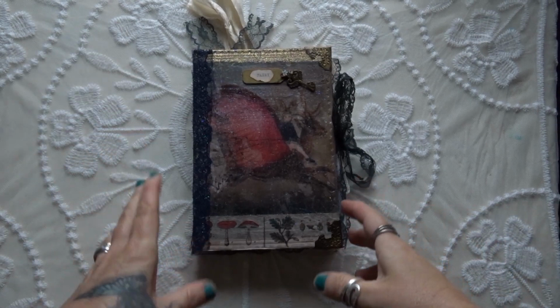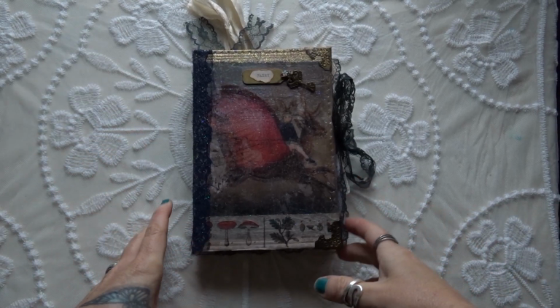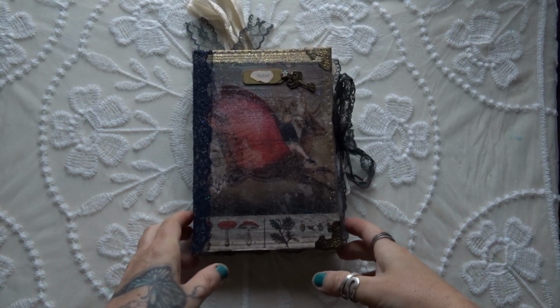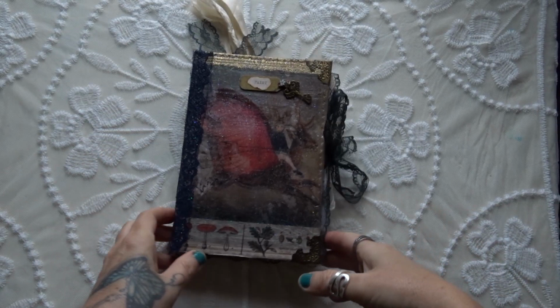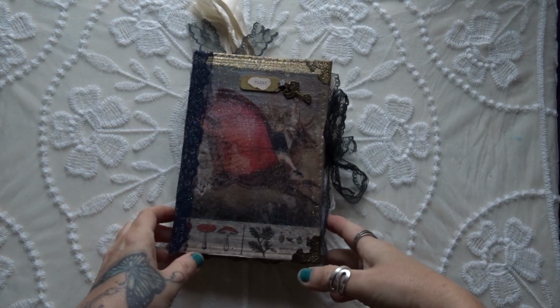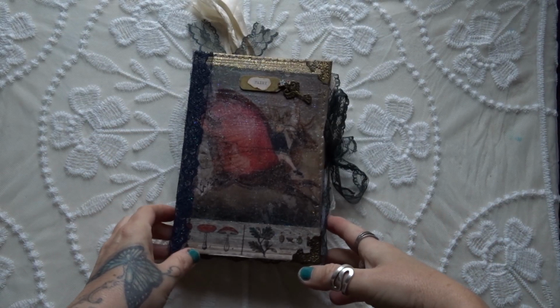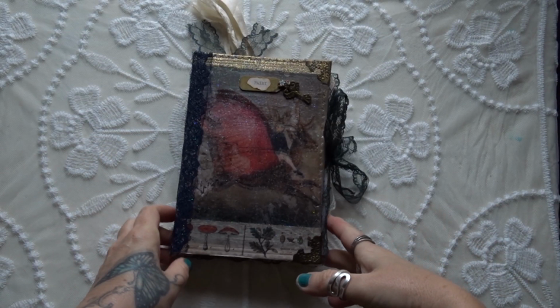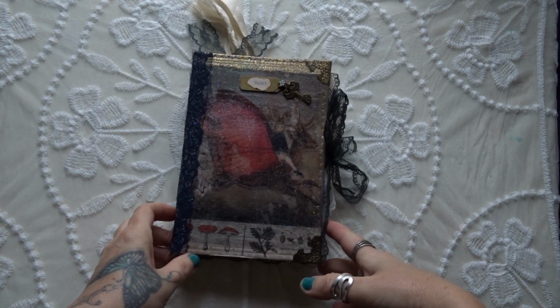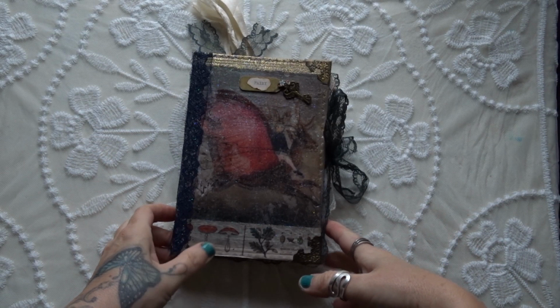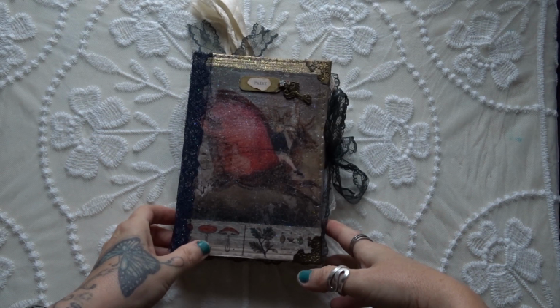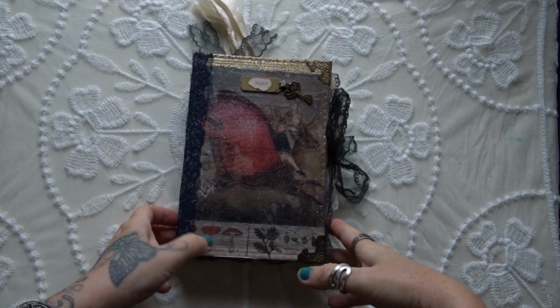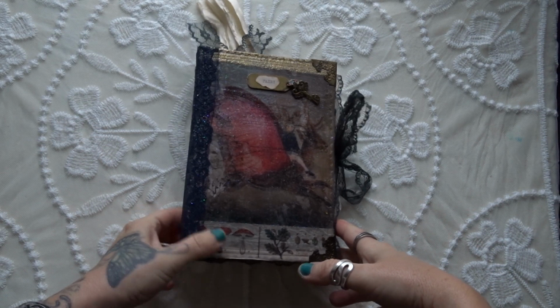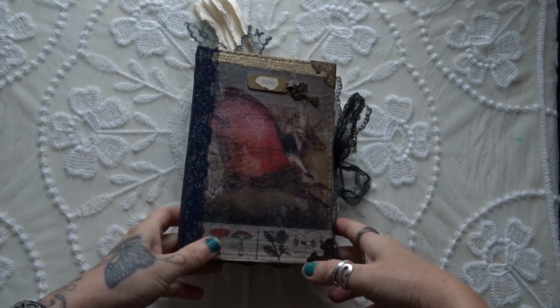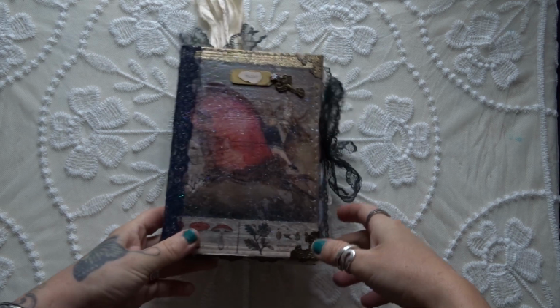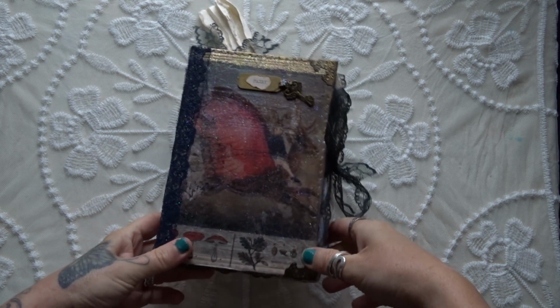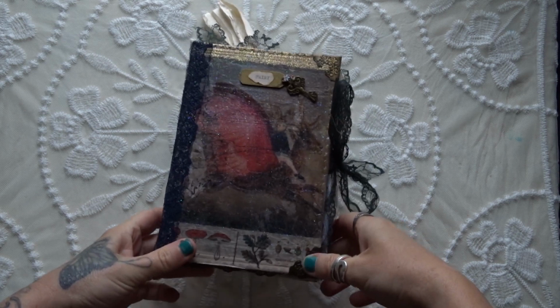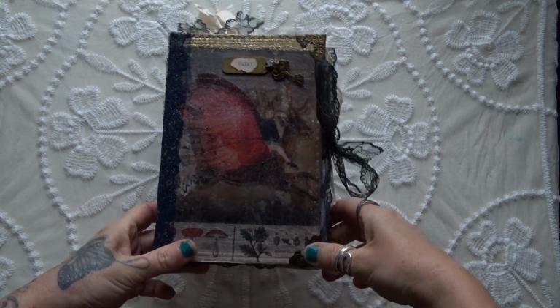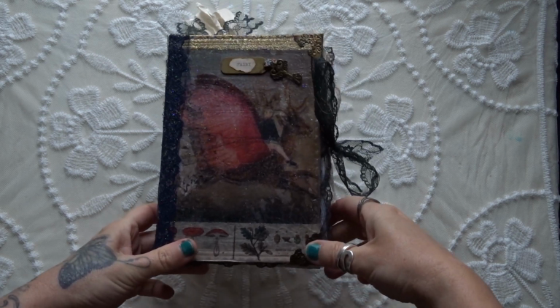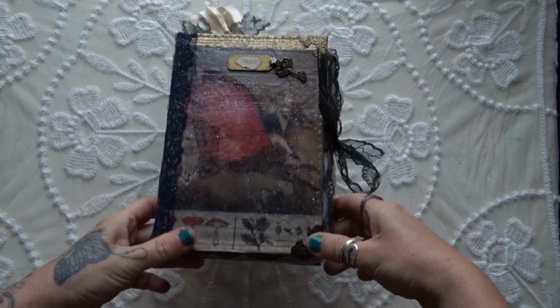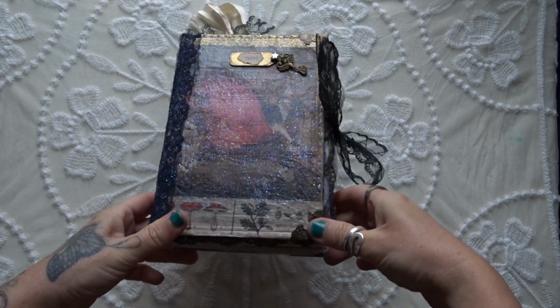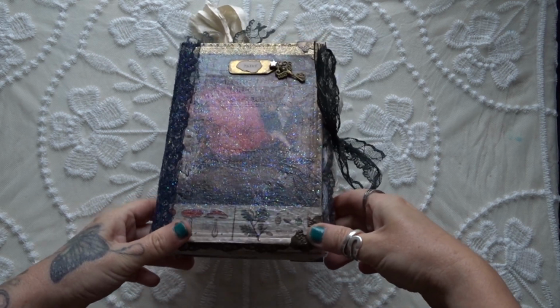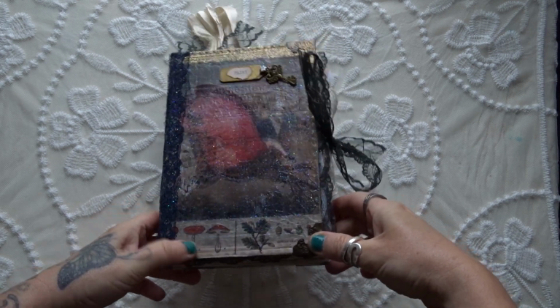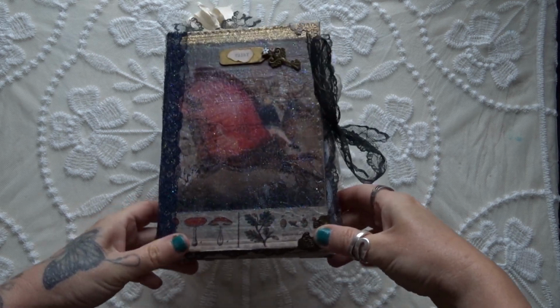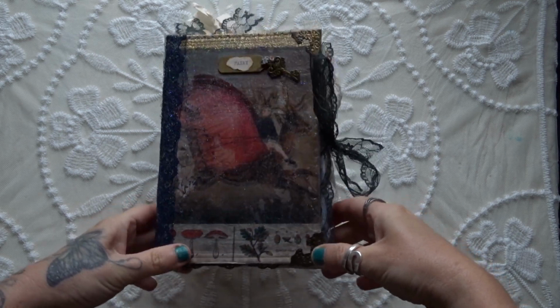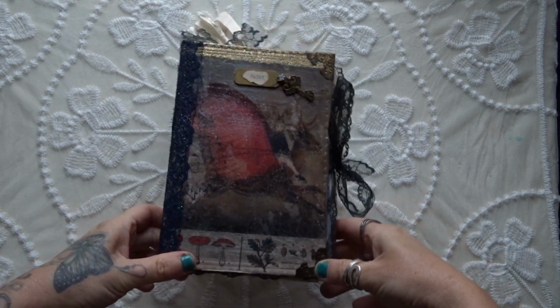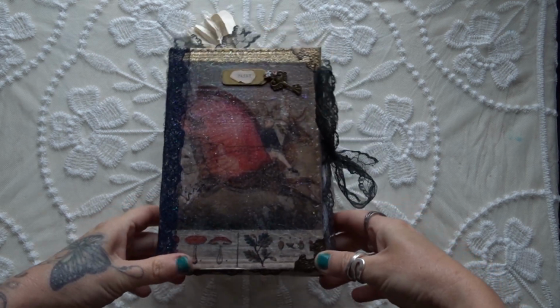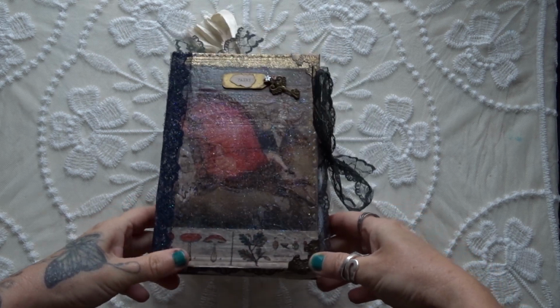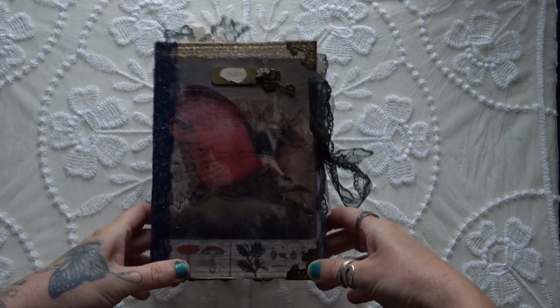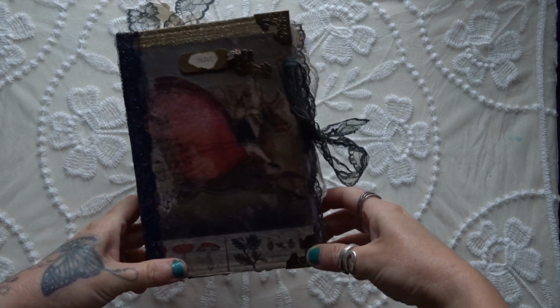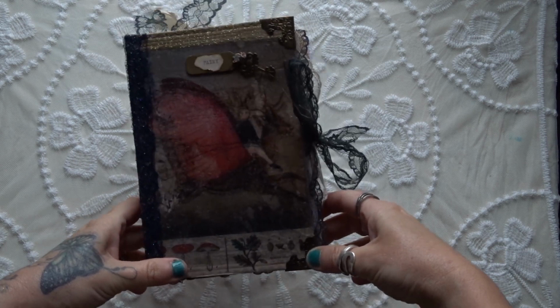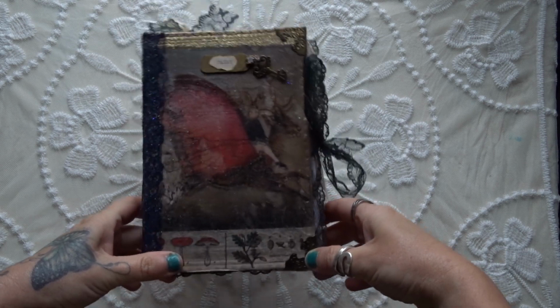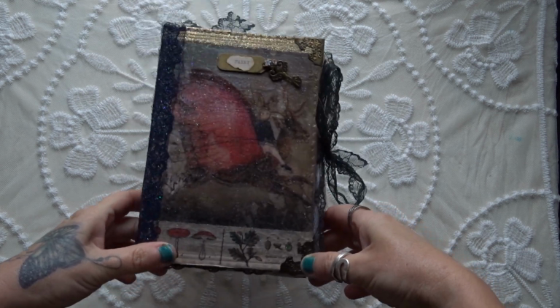Hello, it's Joanna from Off Grid Junk Journals here. I'm just here to share this fairy-inspired fairy tale junk journal that I've recently done.